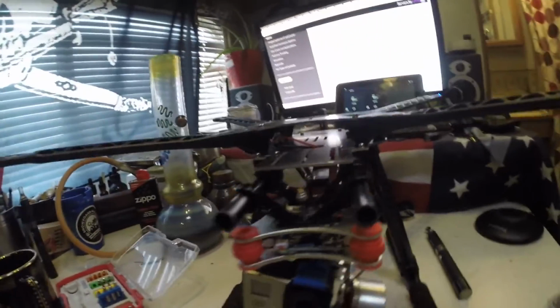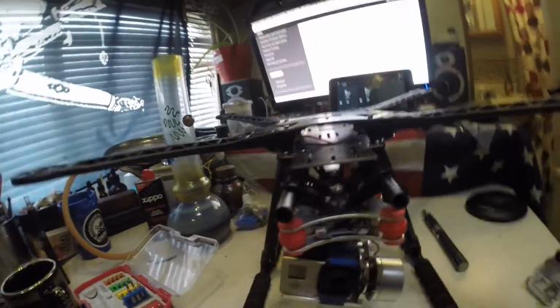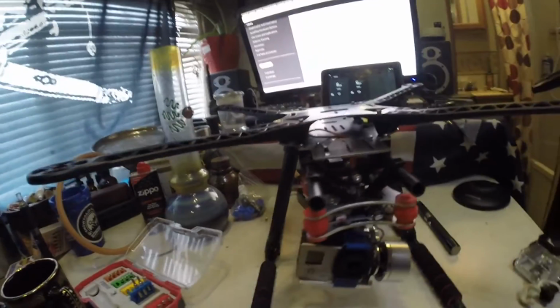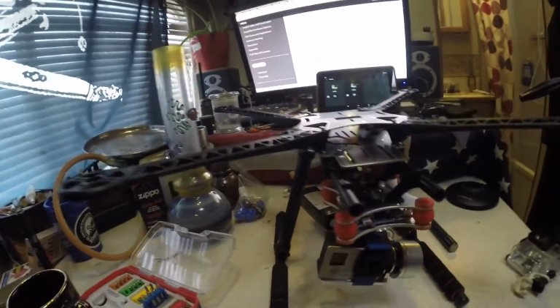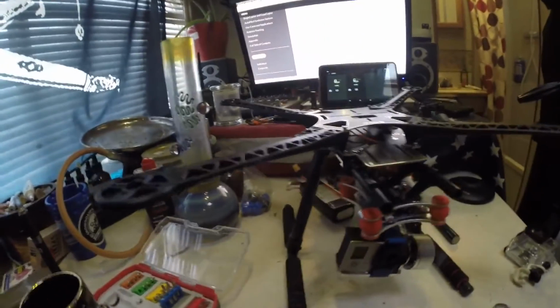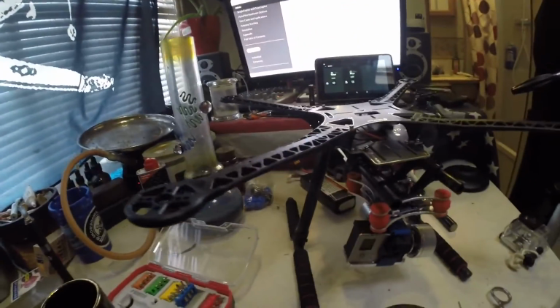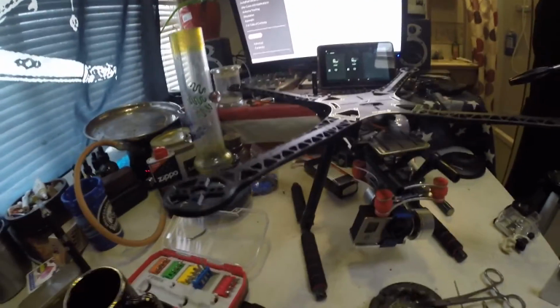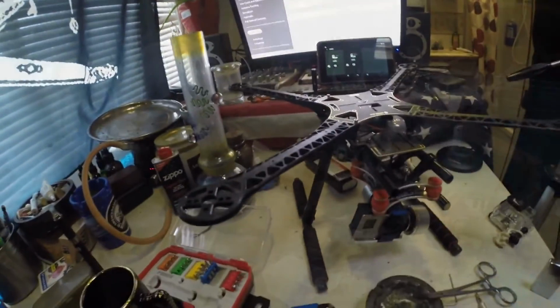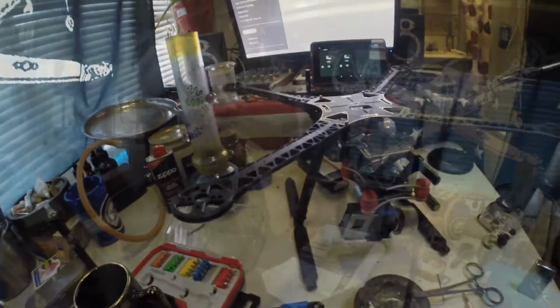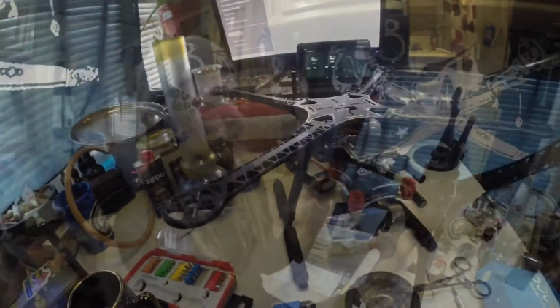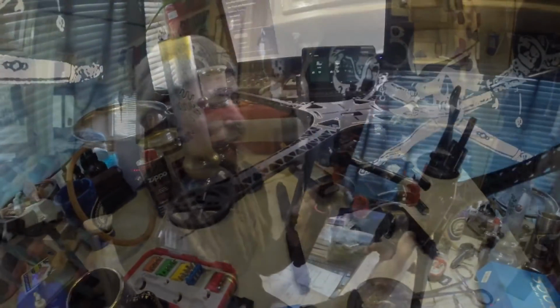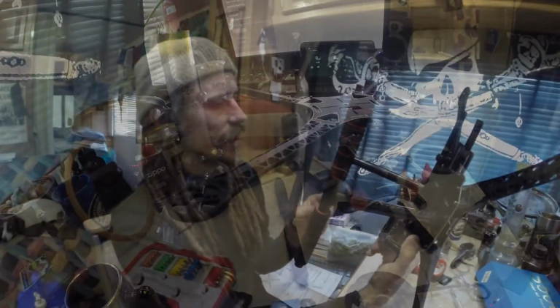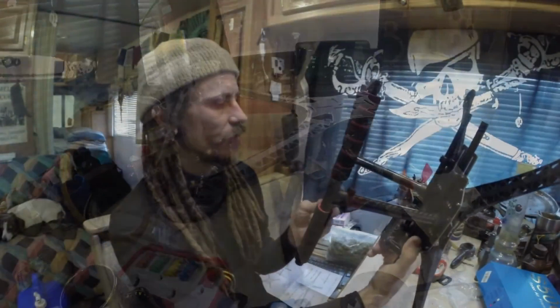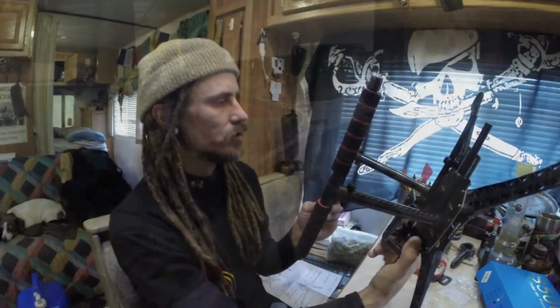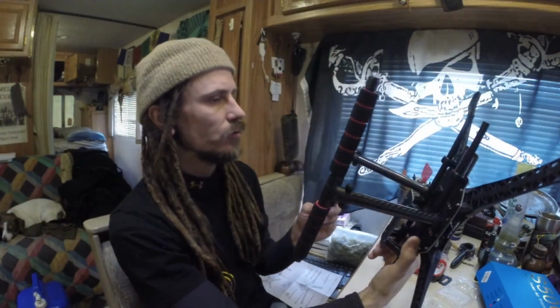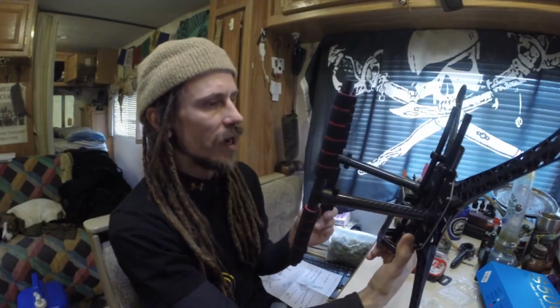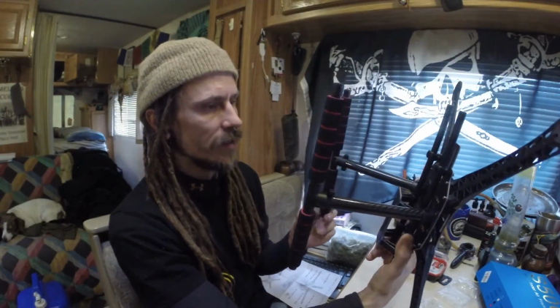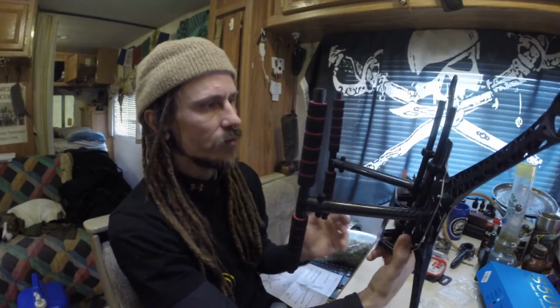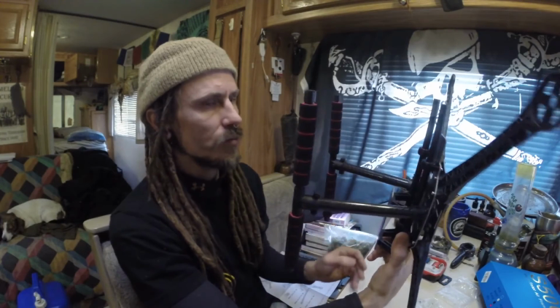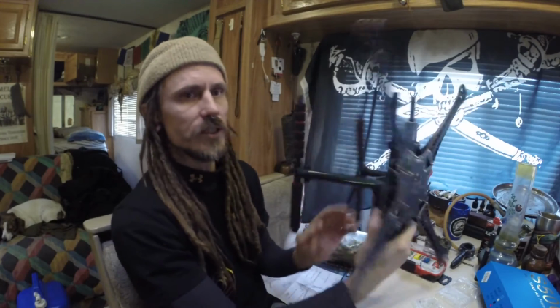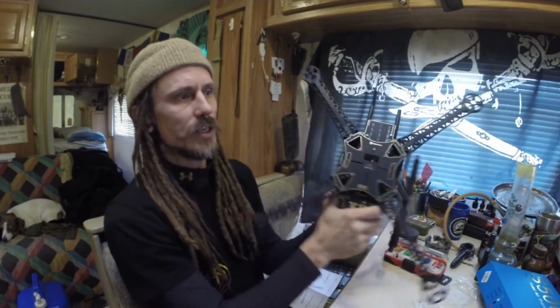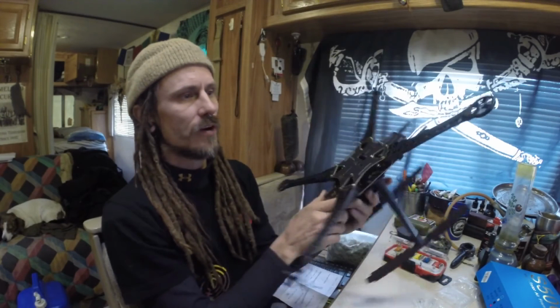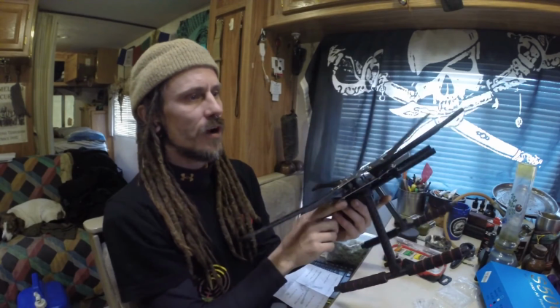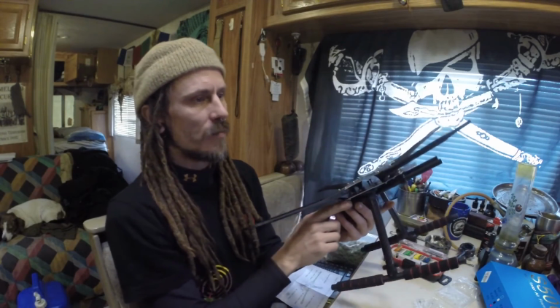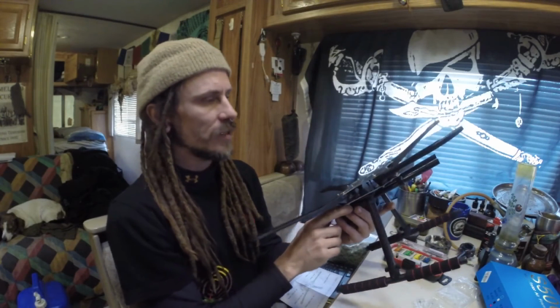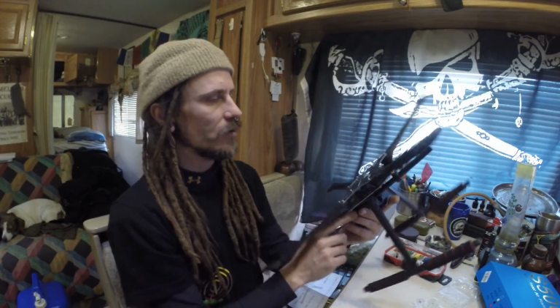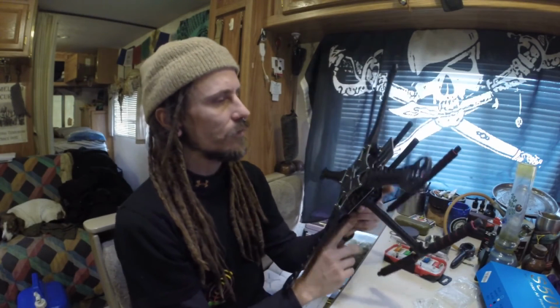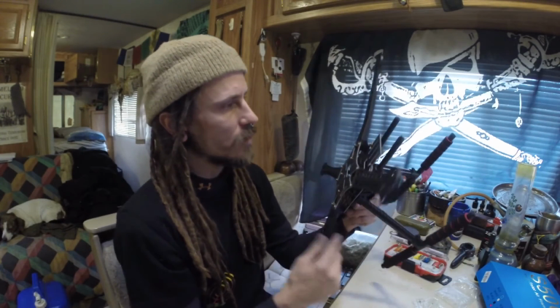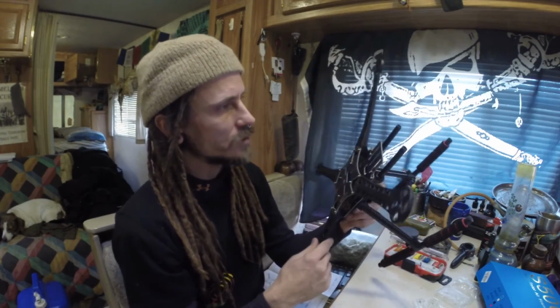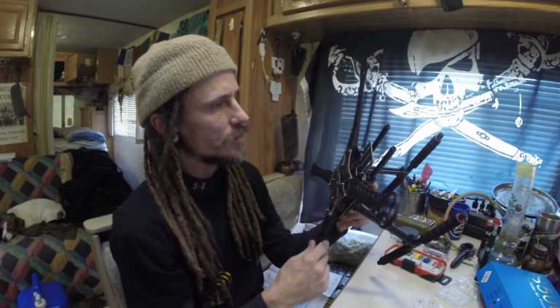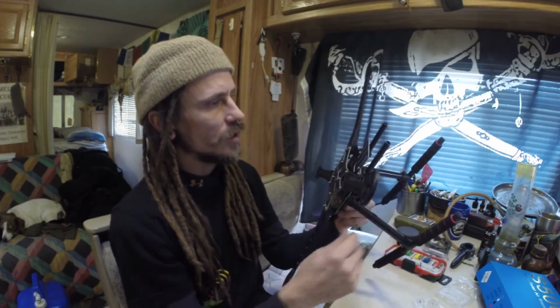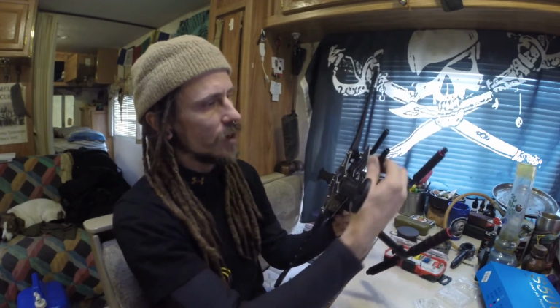Time to start taking apart that X525. We definitely have lots more real estate. This frame is super light, super easy to put together. I think it's definitely worth the 40 bucks — it should be a pretty sweet upgrade.